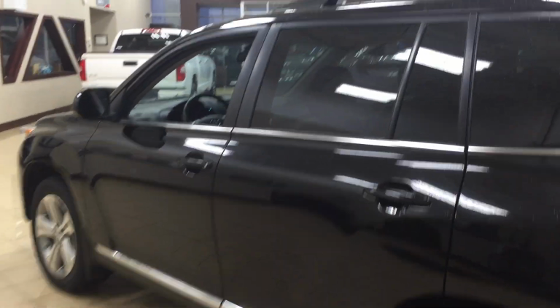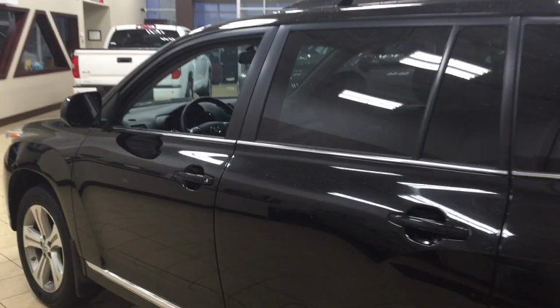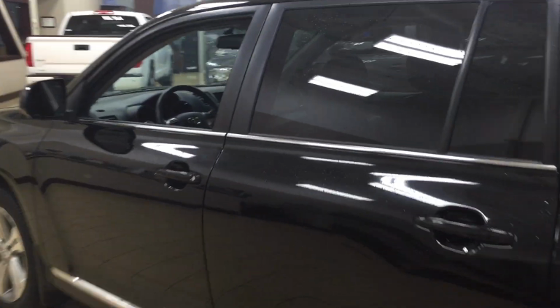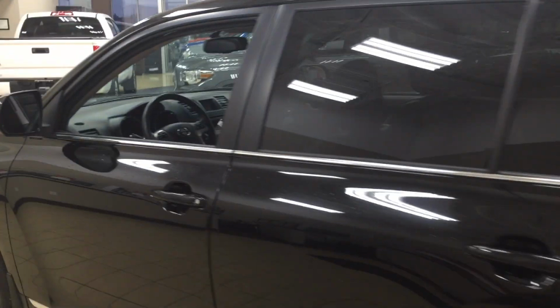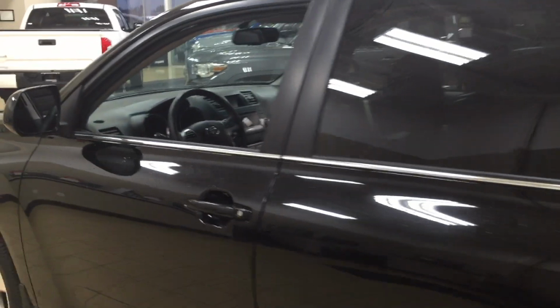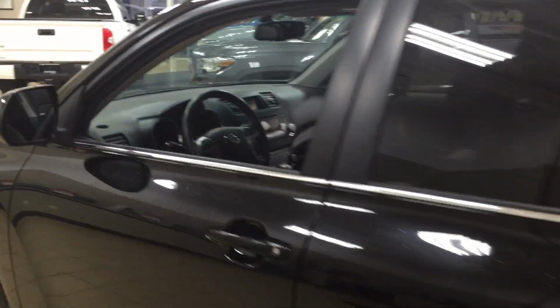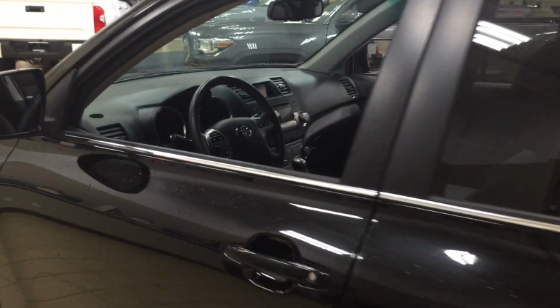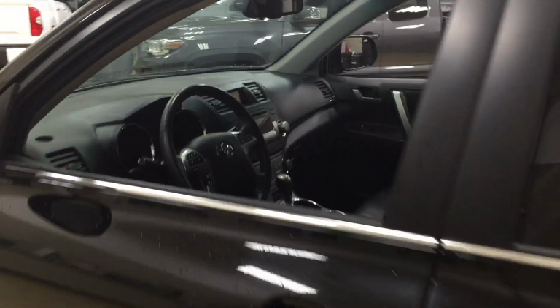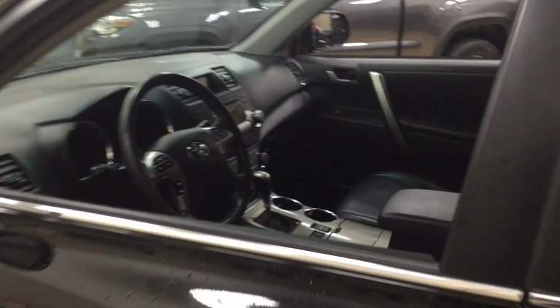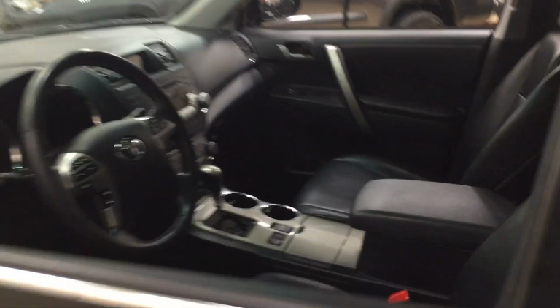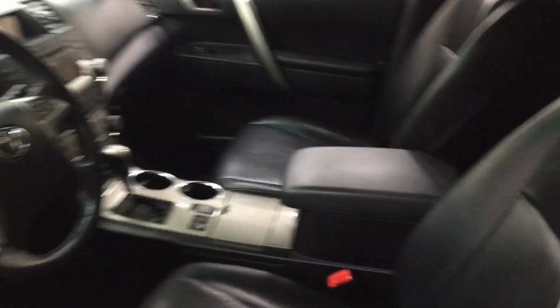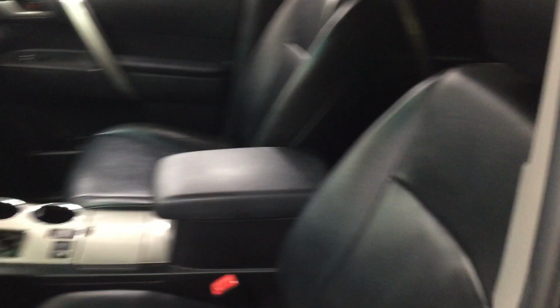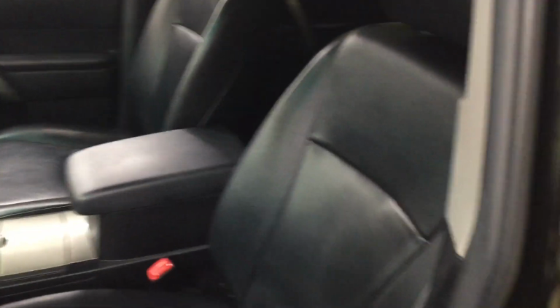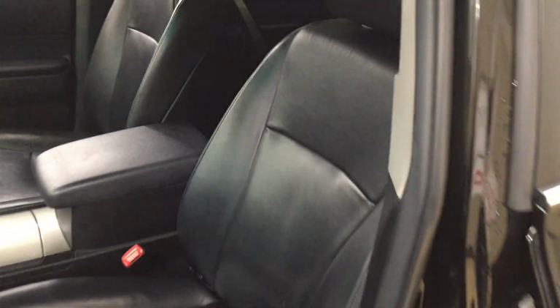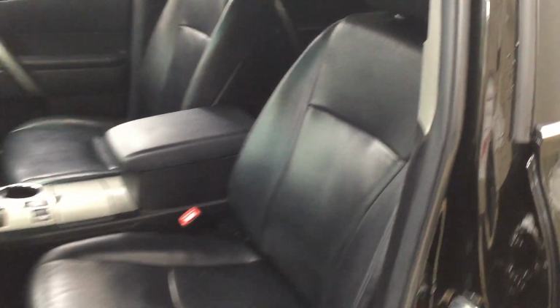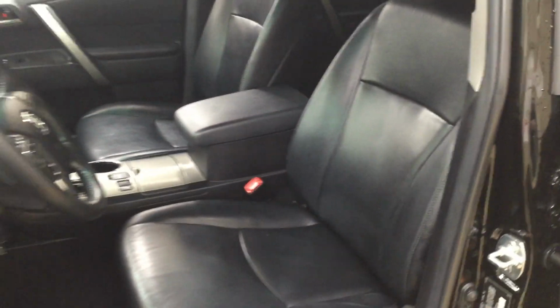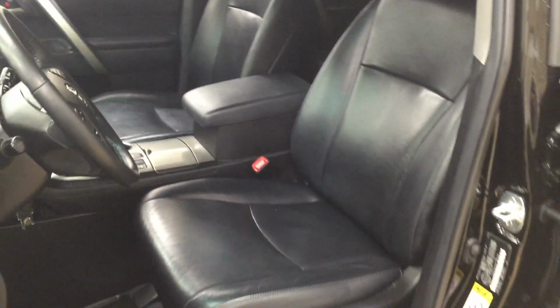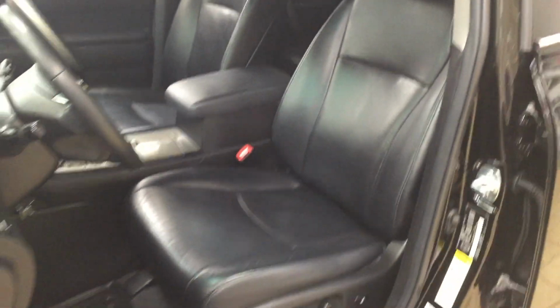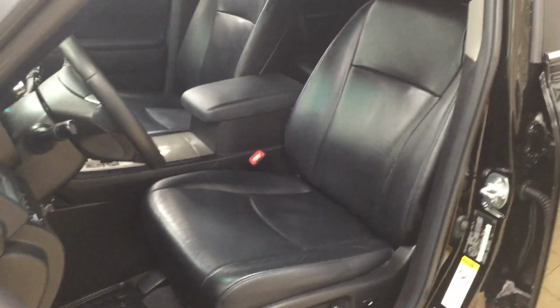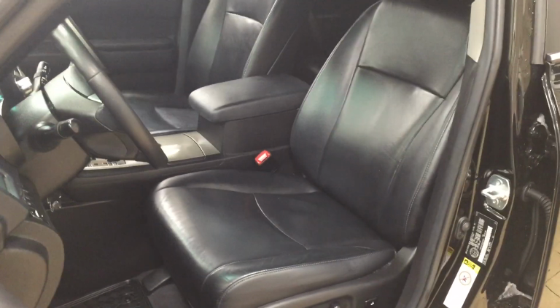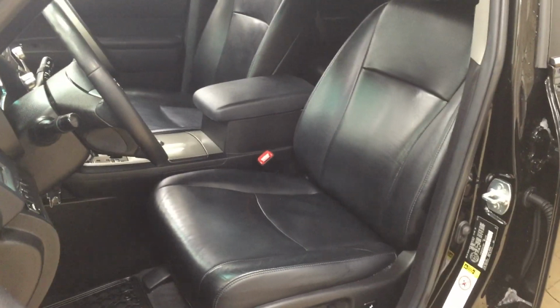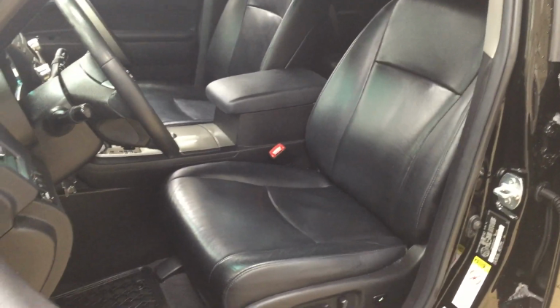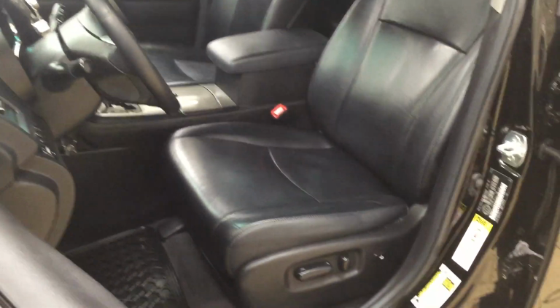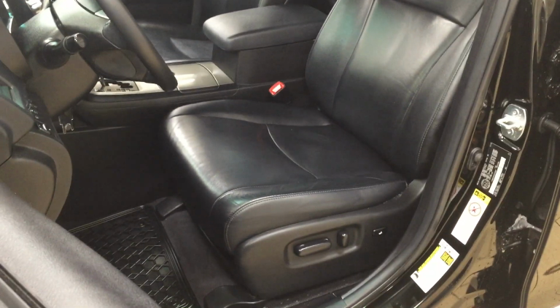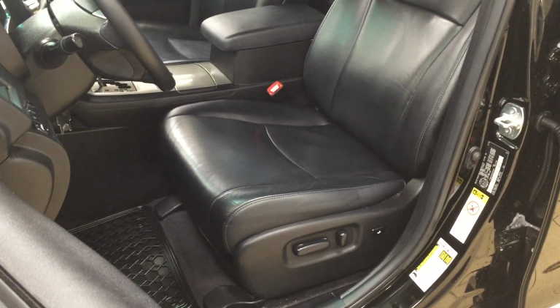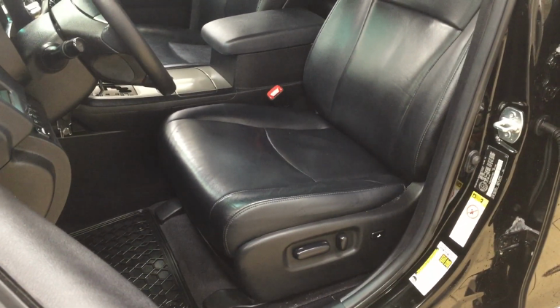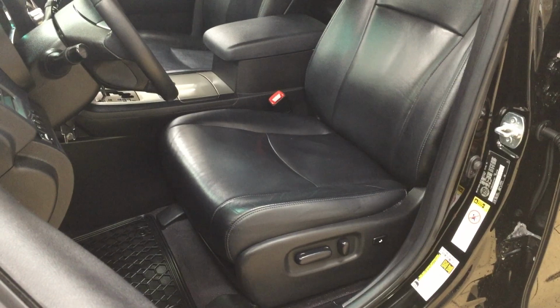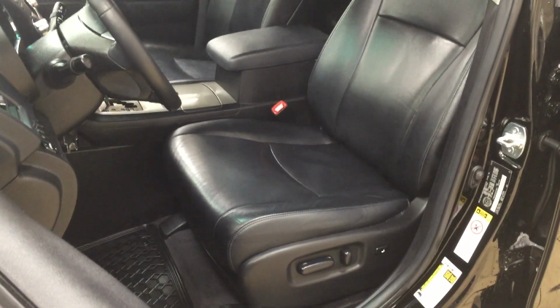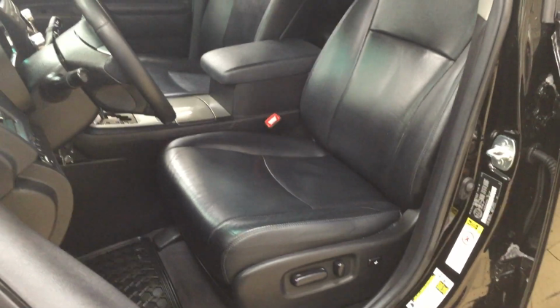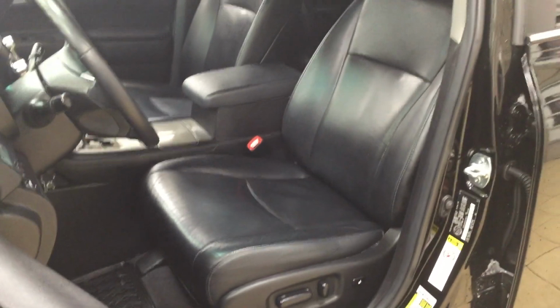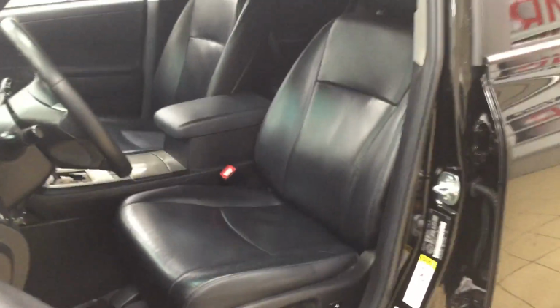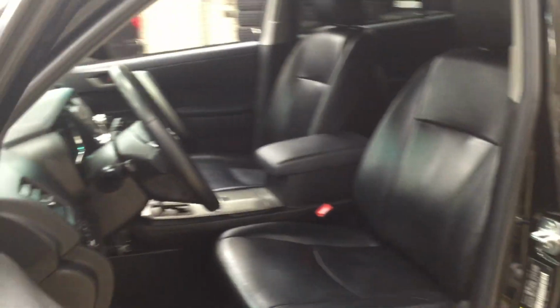Now to start off, we're going to be taking a look at your front dash as well as your front seats, just so you have a much better idea of how much space there is. You have black leather seat surfaces with your power driver's seat with lumbar support.